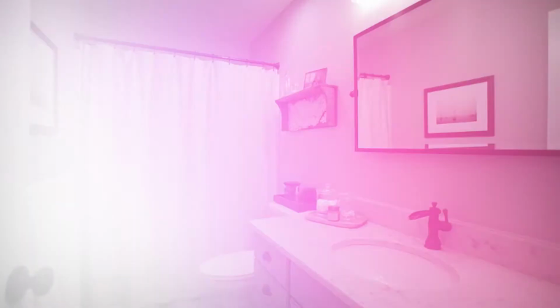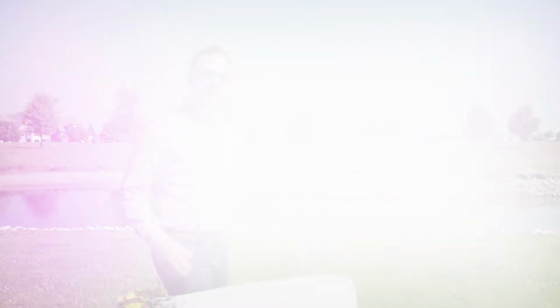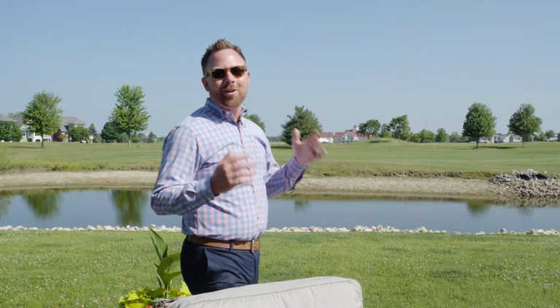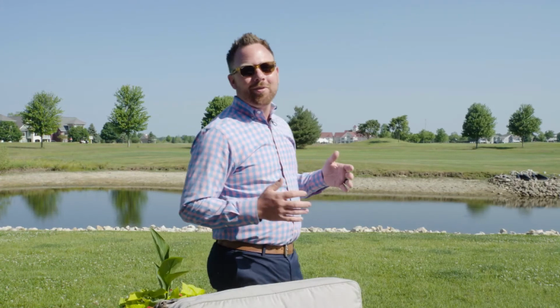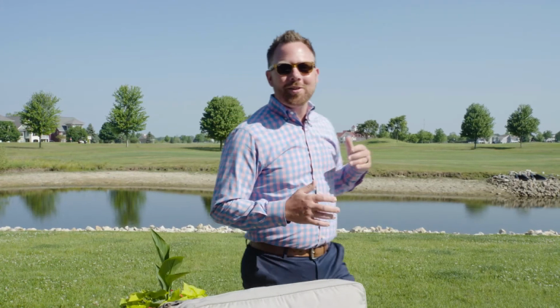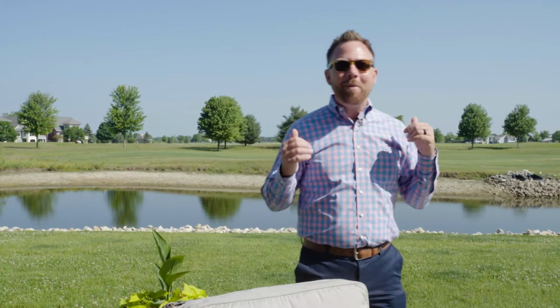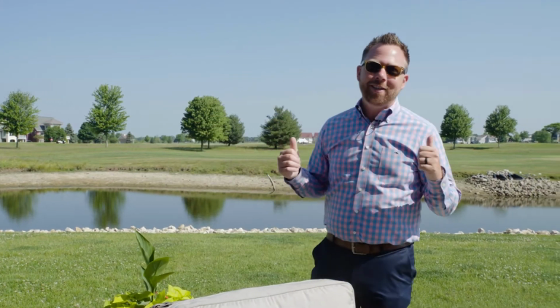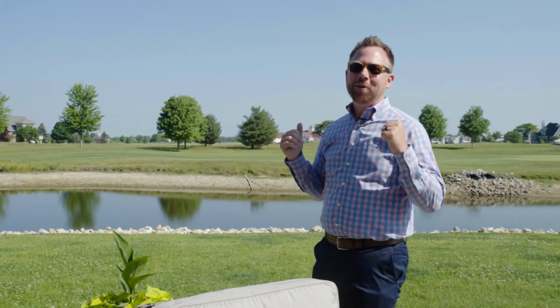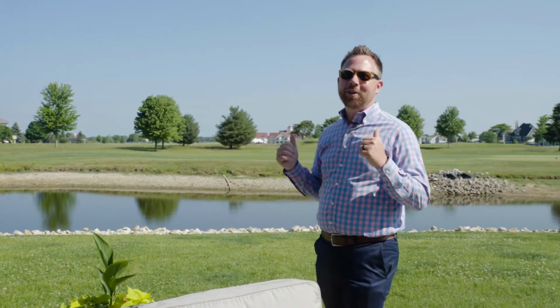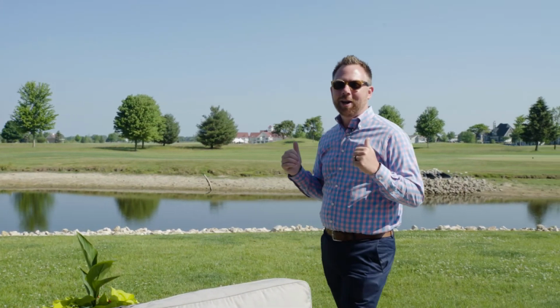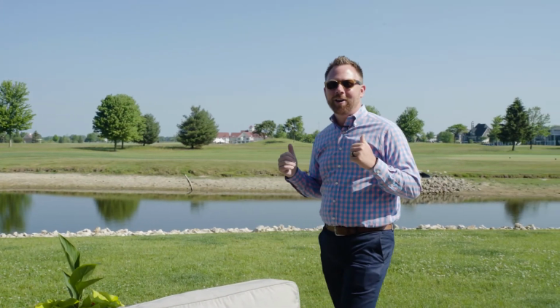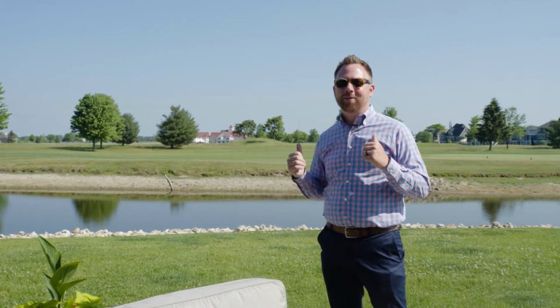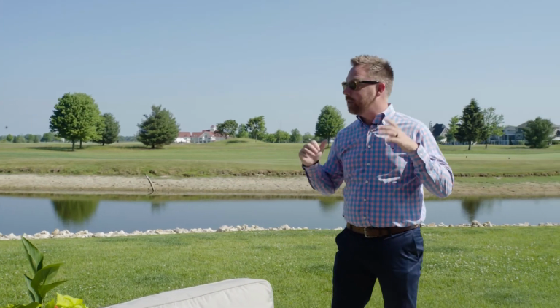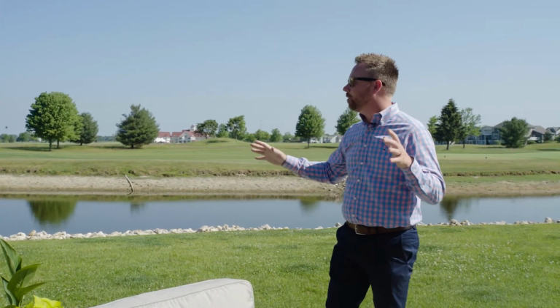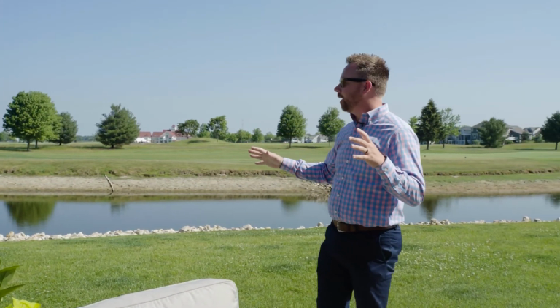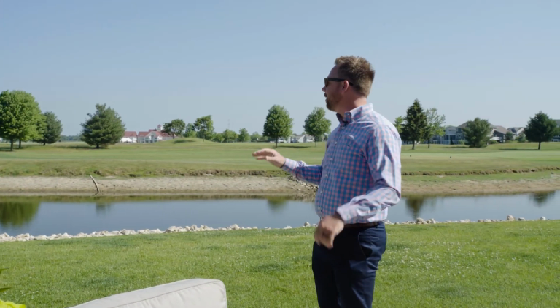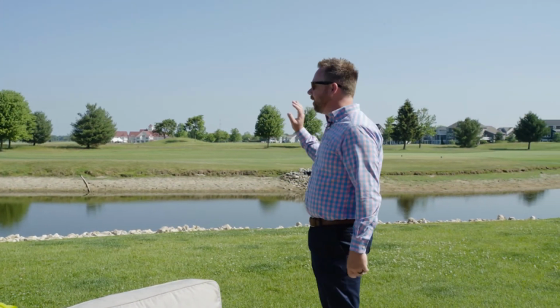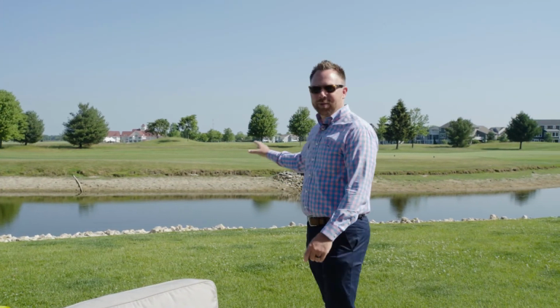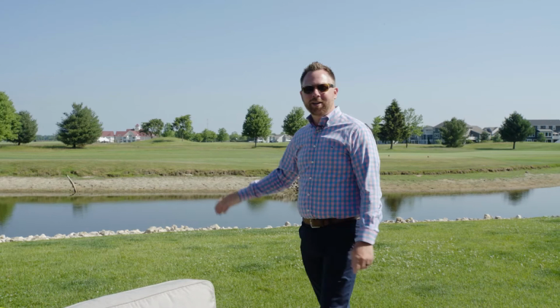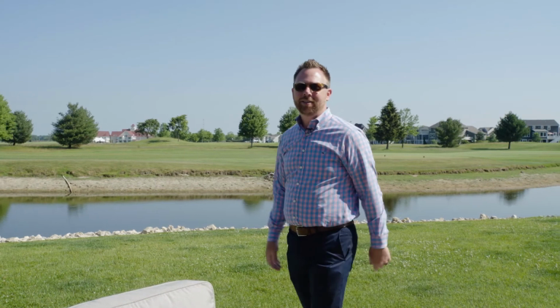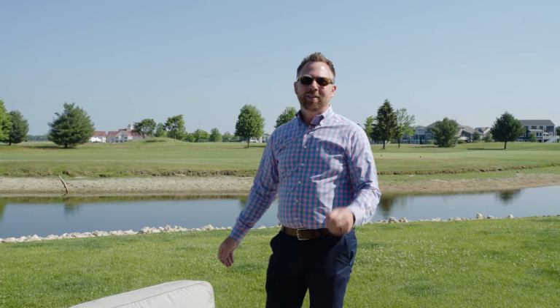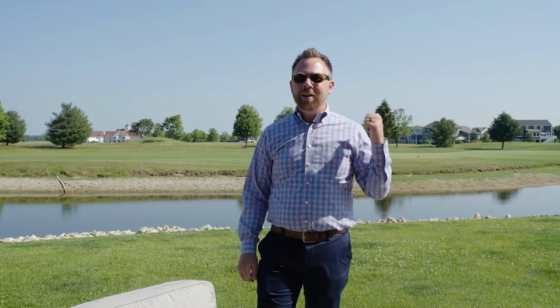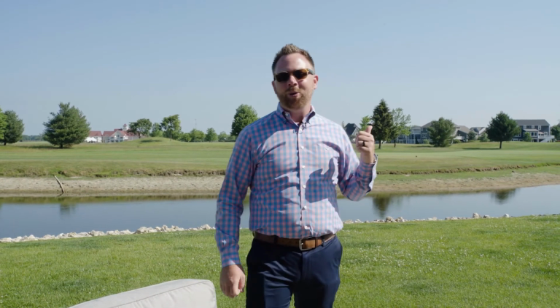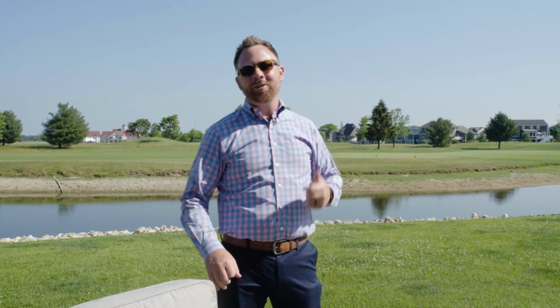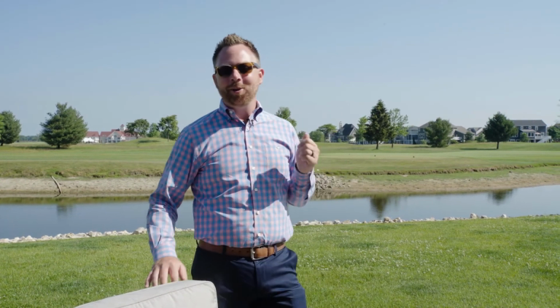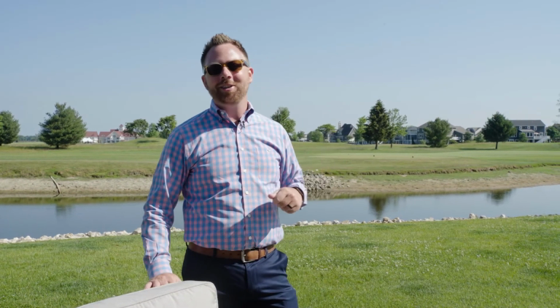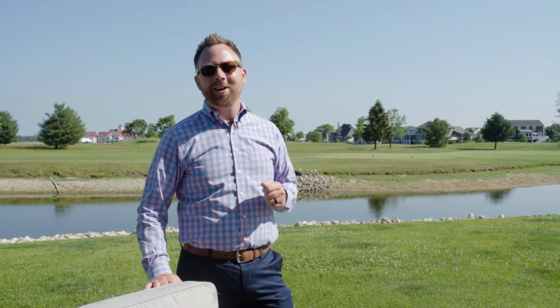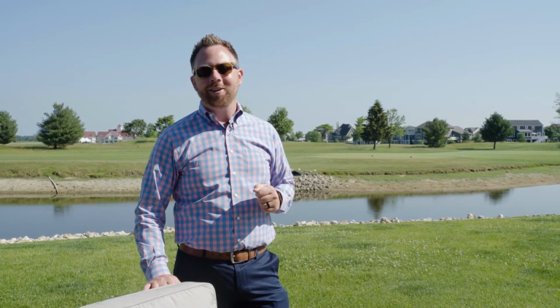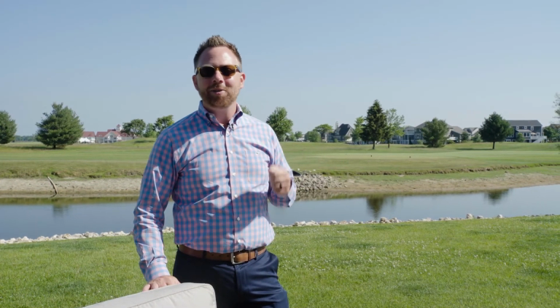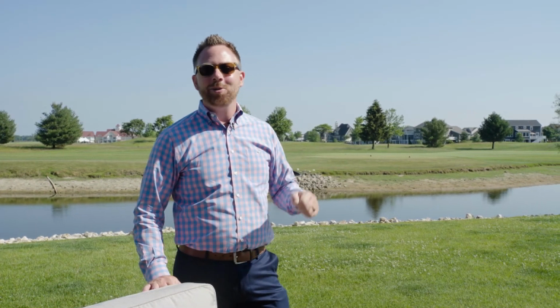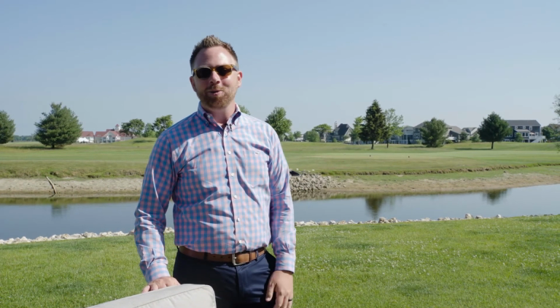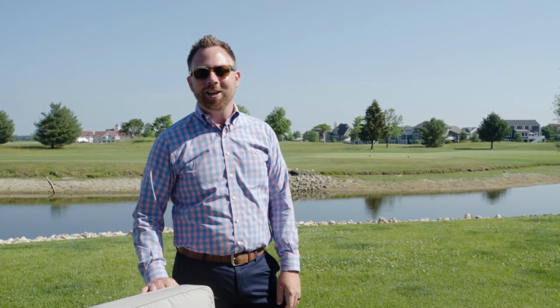To top it all off, you got this amazing view in your backyard with a huge backyard right out on the pond, 11th hole. This home isn't going to last long, so schedule your tour today.